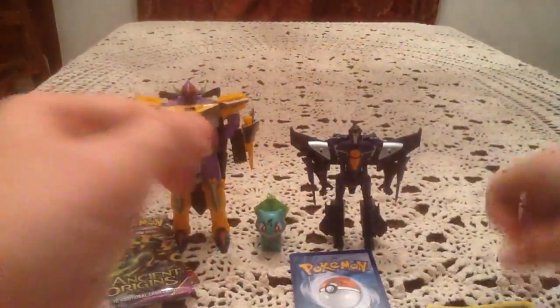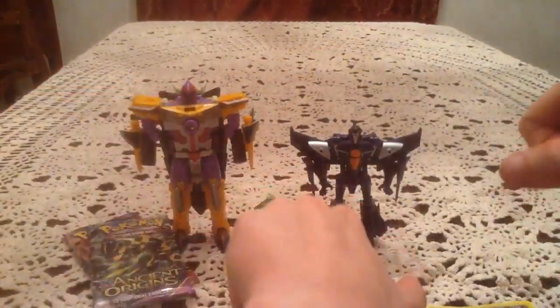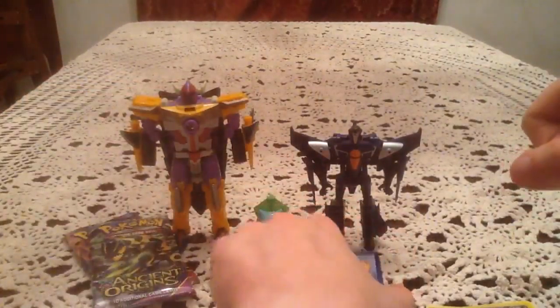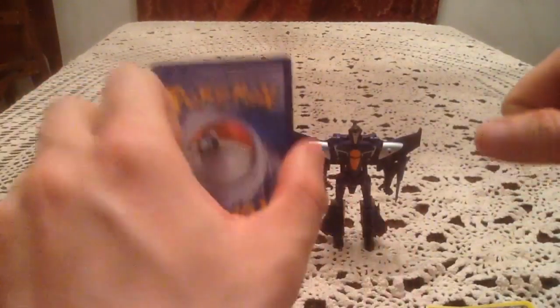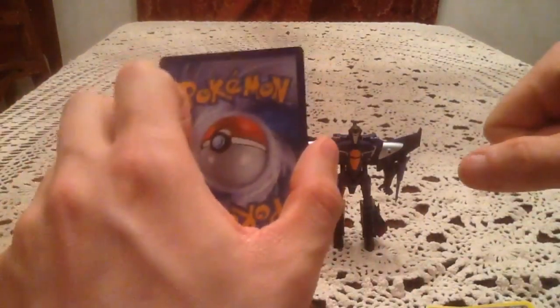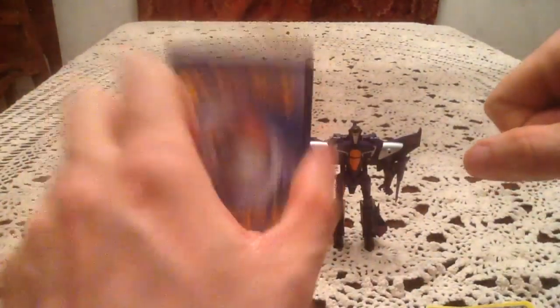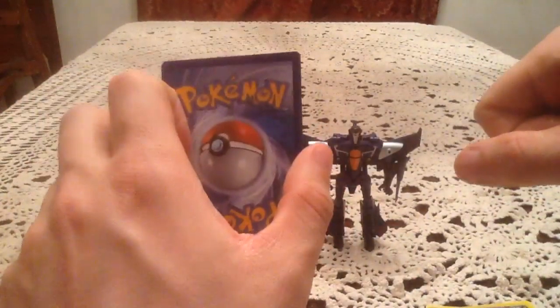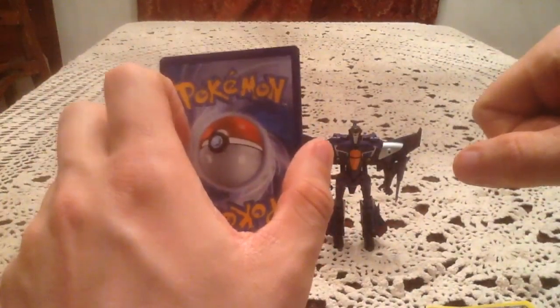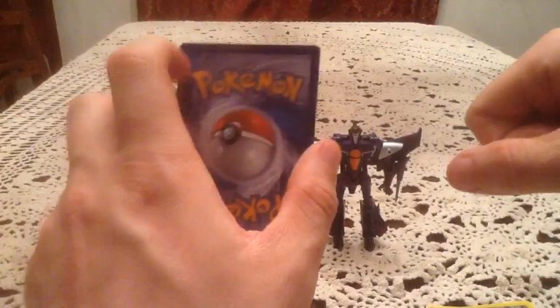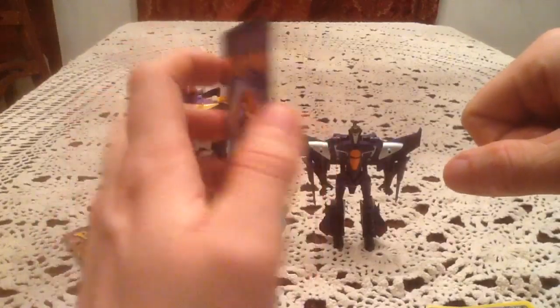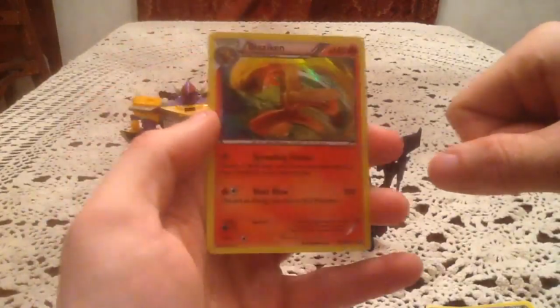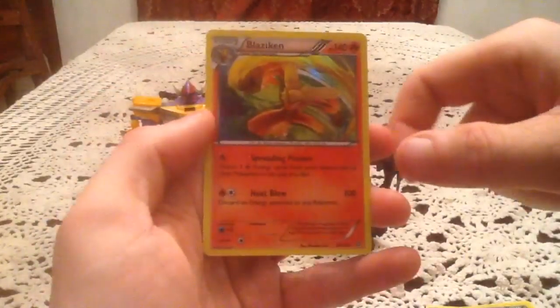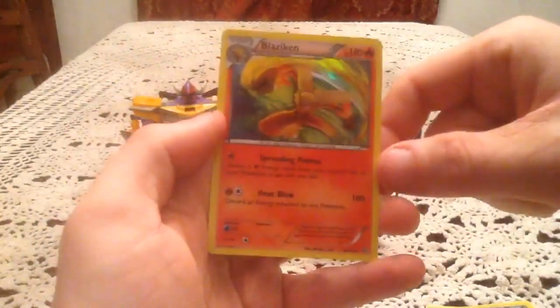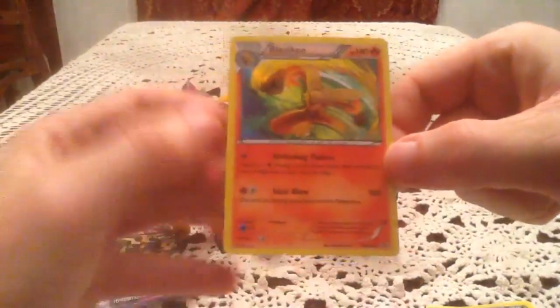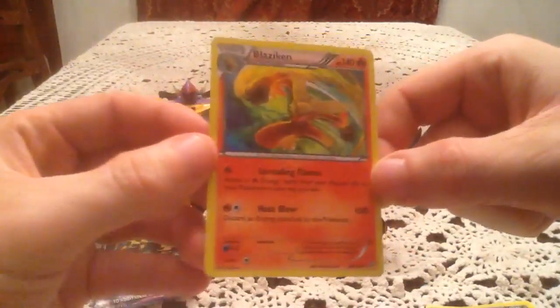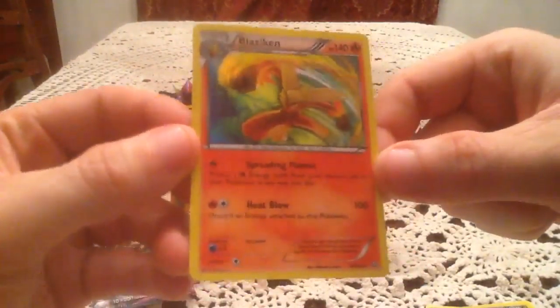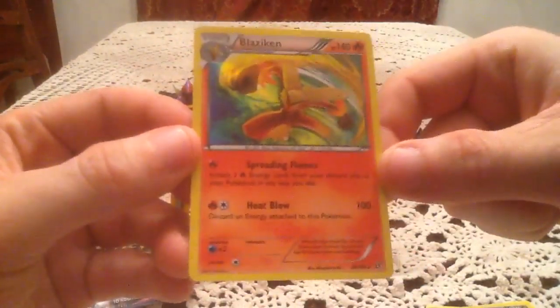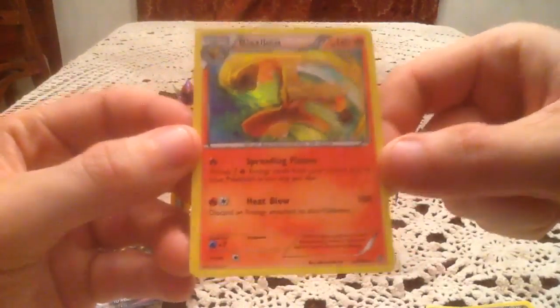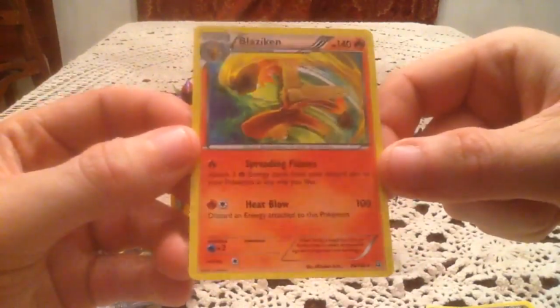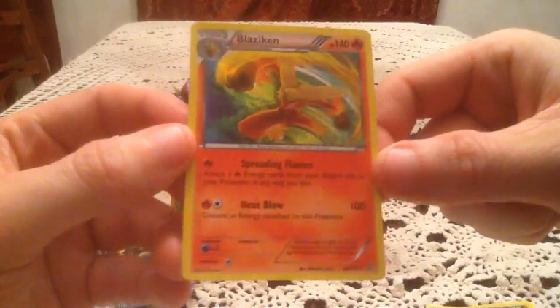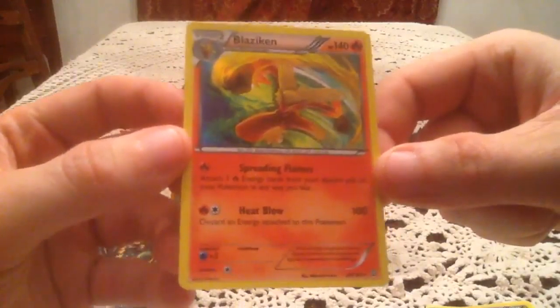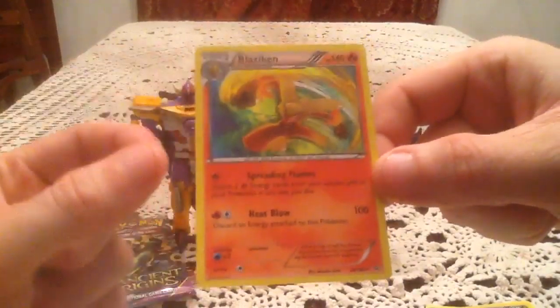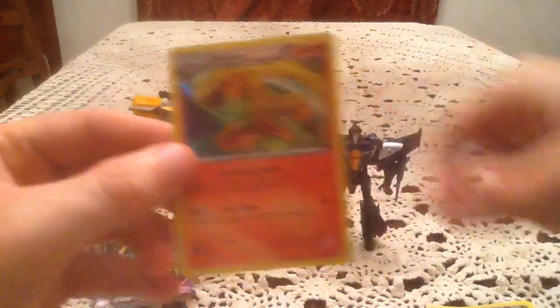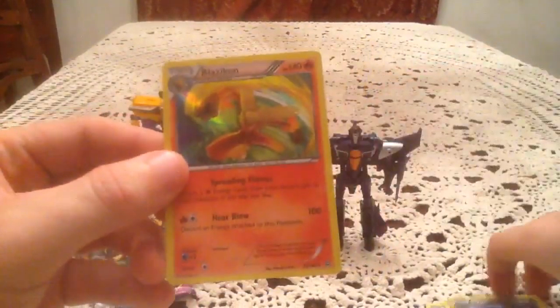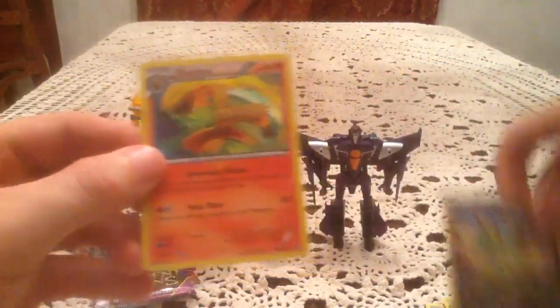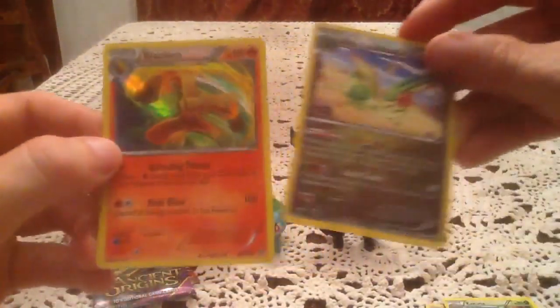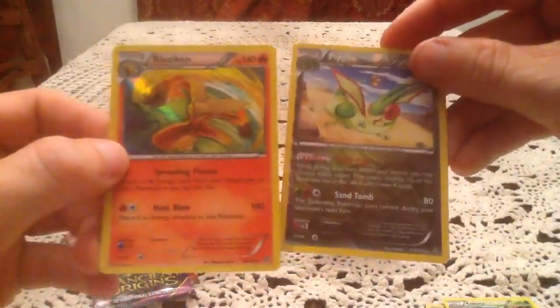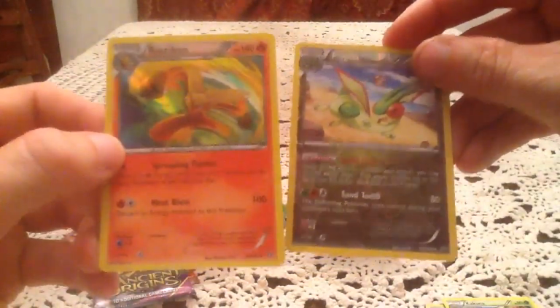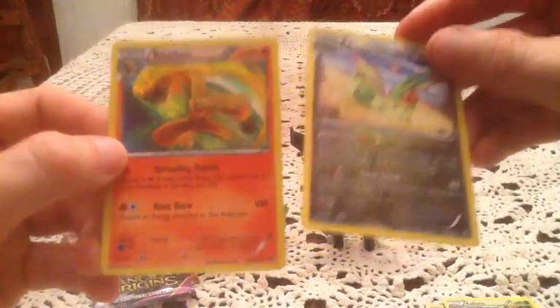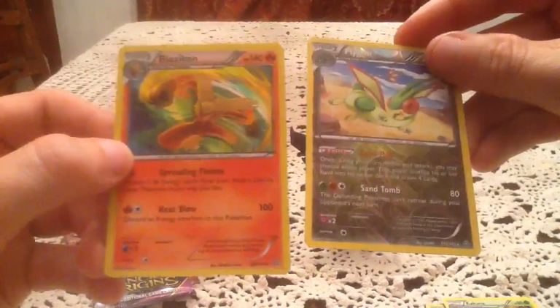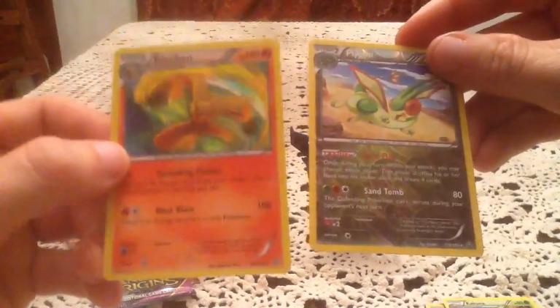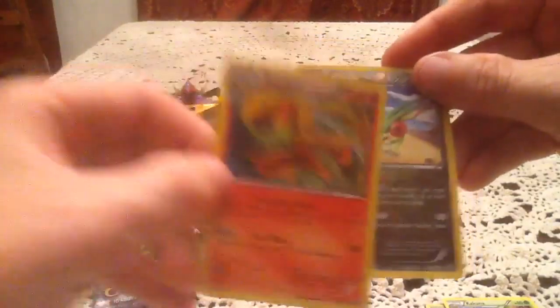It means we have two Rares in the pack. The actual Rare is Blaziken Holo — very cool. I'm missing Manafee still, so I wish you were Manafee. But that was not a bad pack to start off with — a Rare, a Reverse, and a Holo.